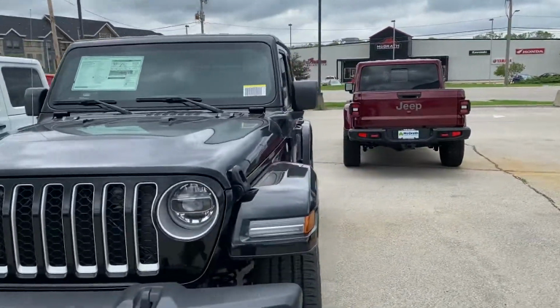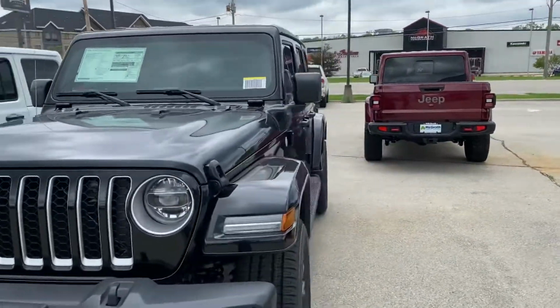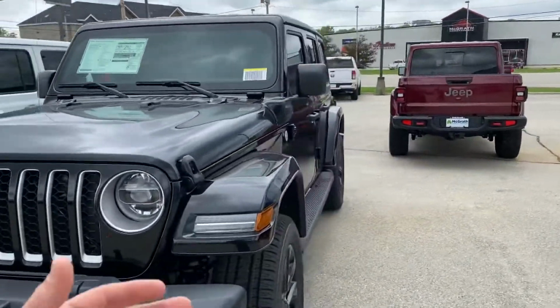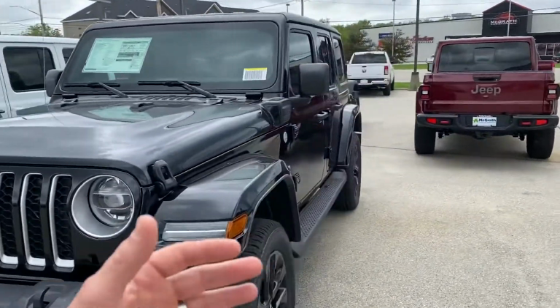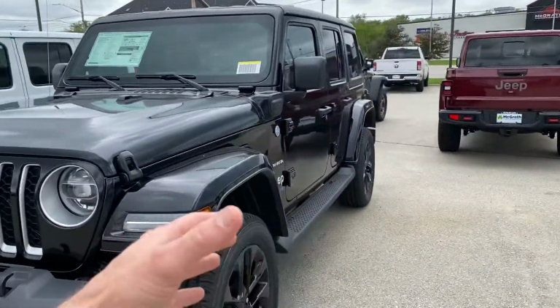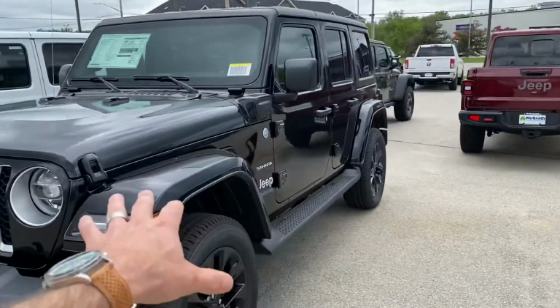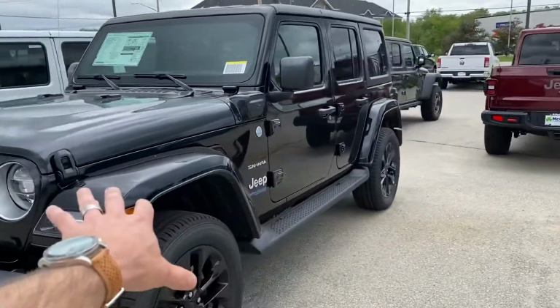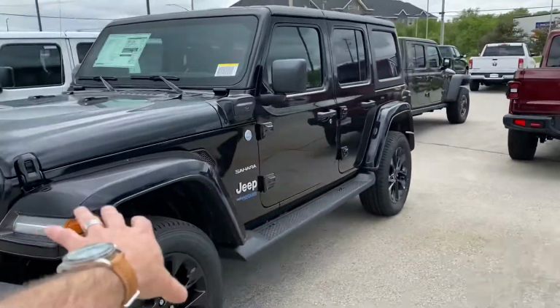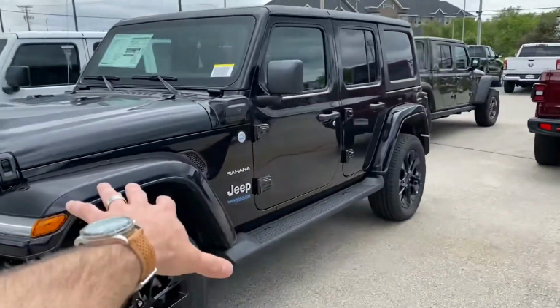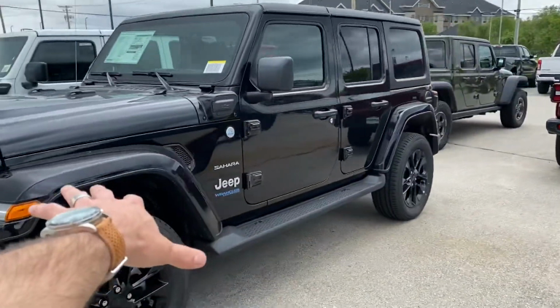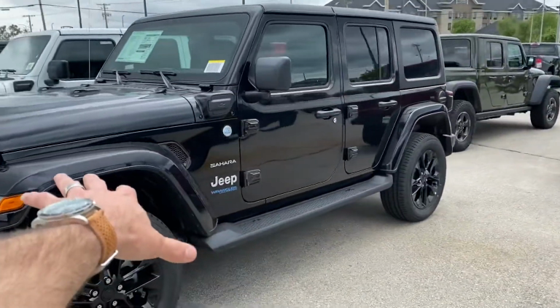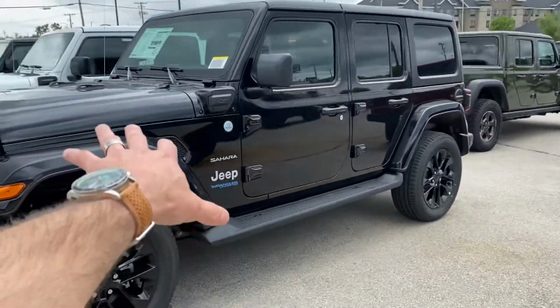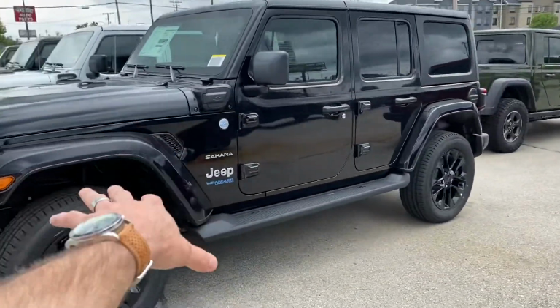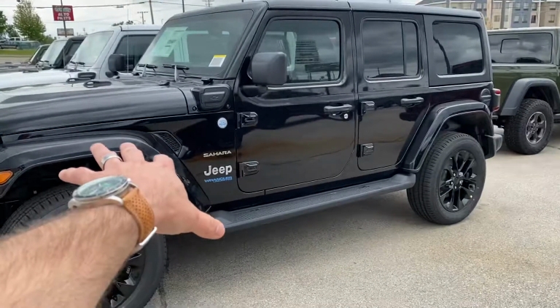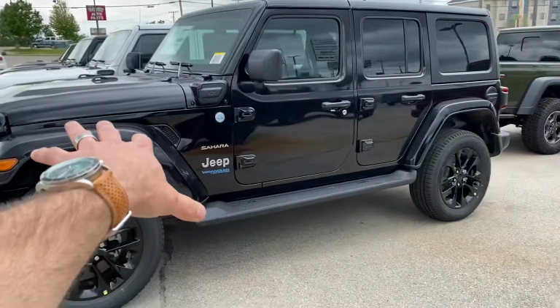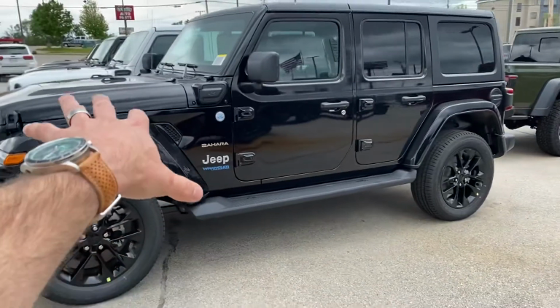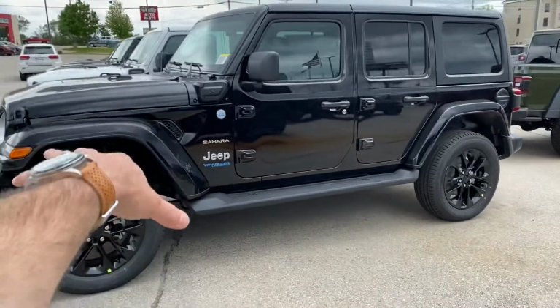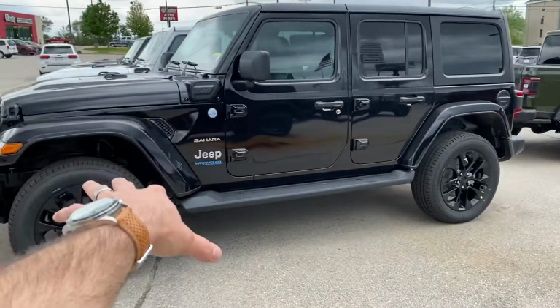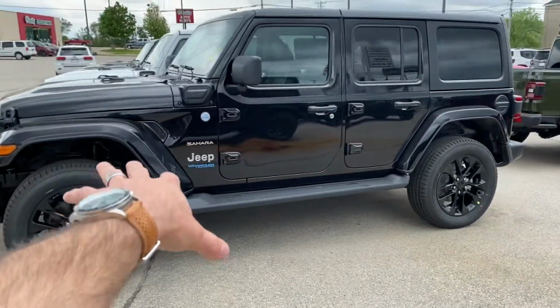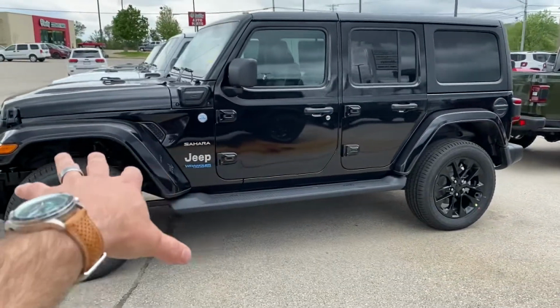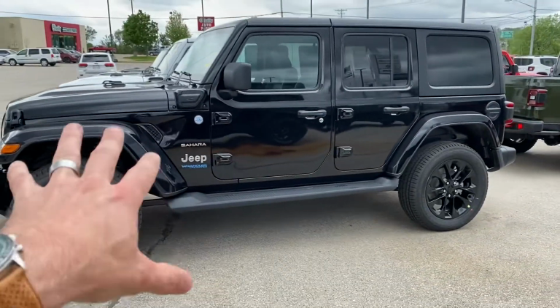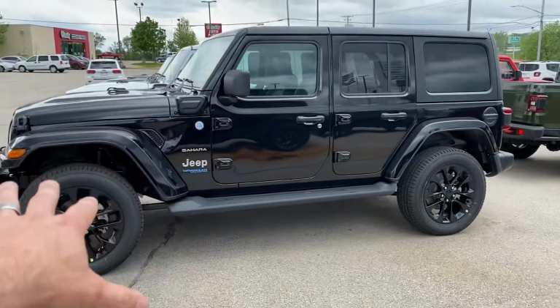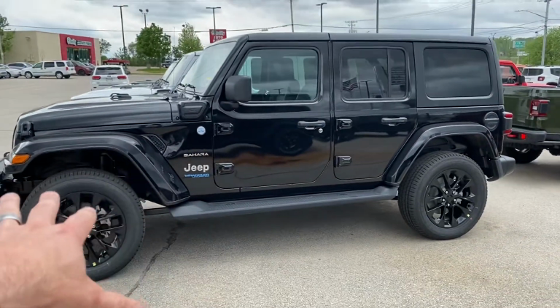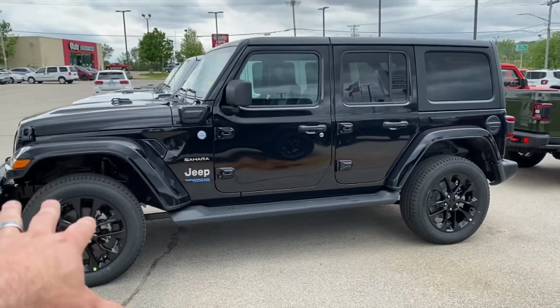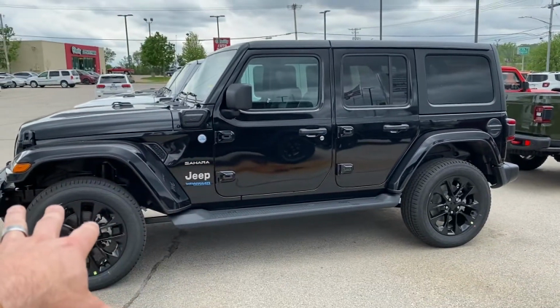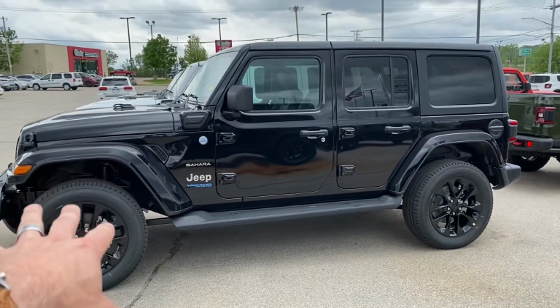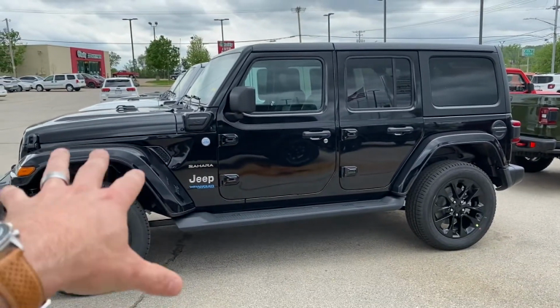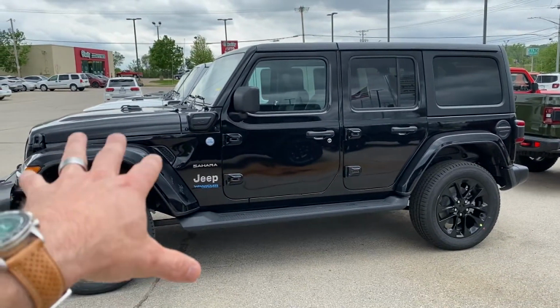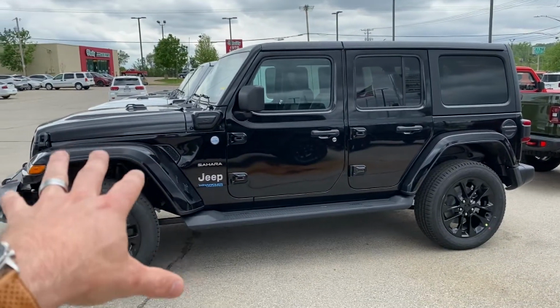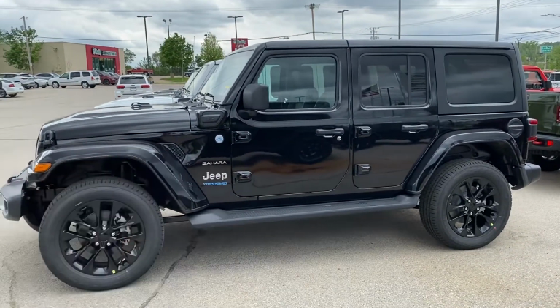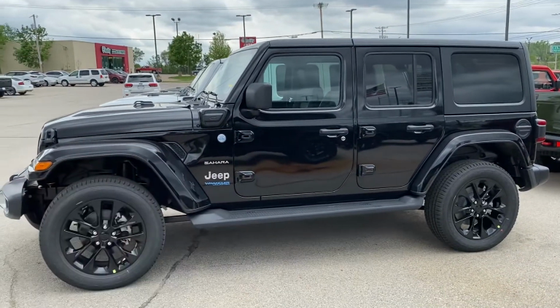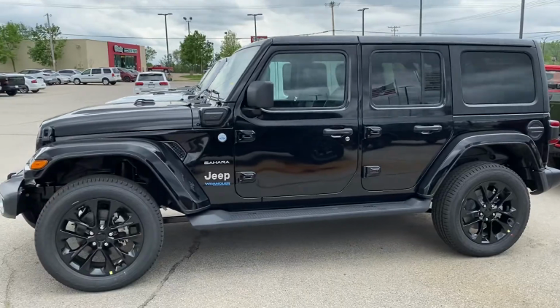Now your credit is not going to get you the best leasing amount, but we got you approved on this Wrangler. You could have it today if you wanted, and I guarantee you will love it.